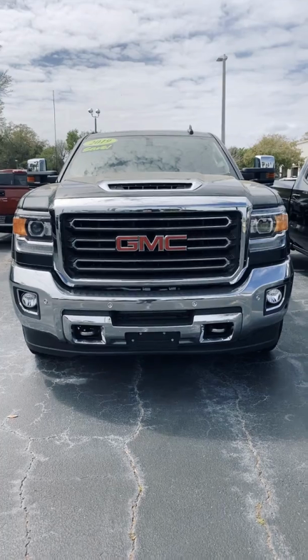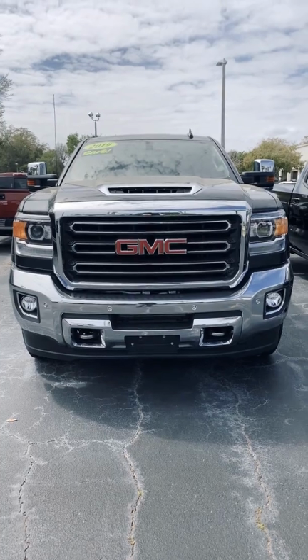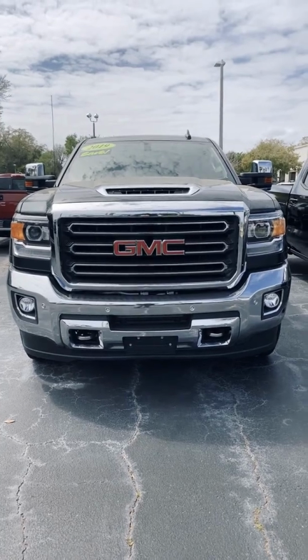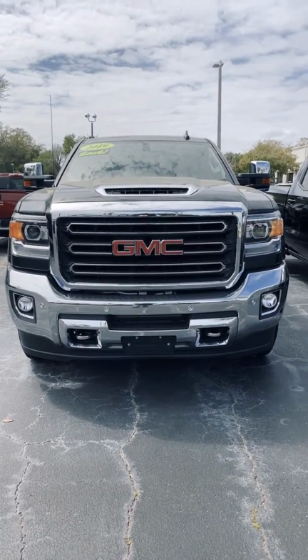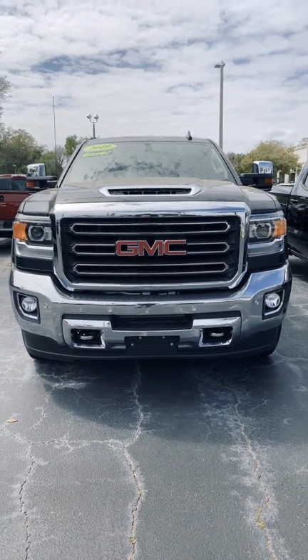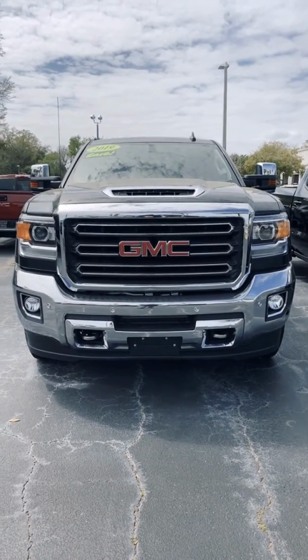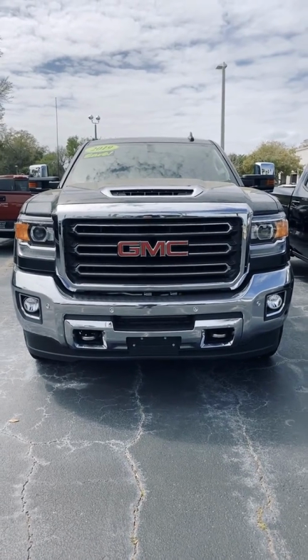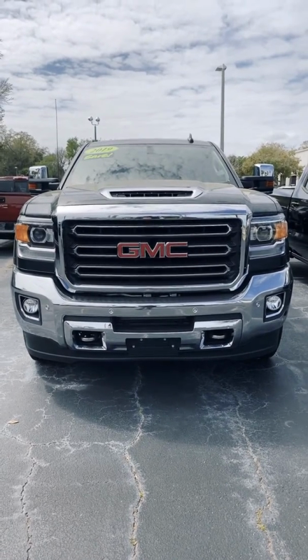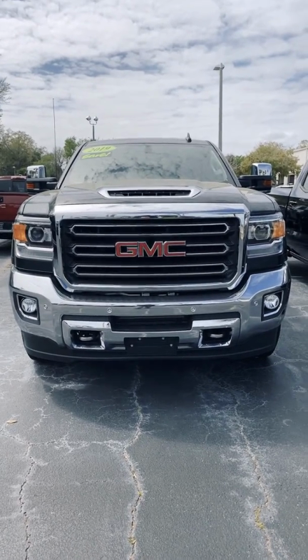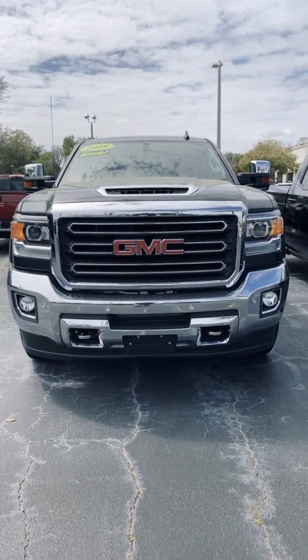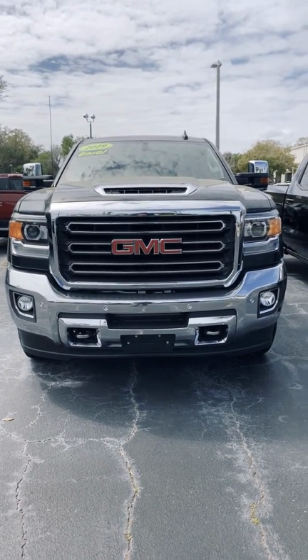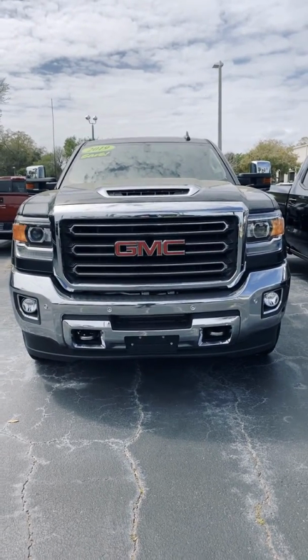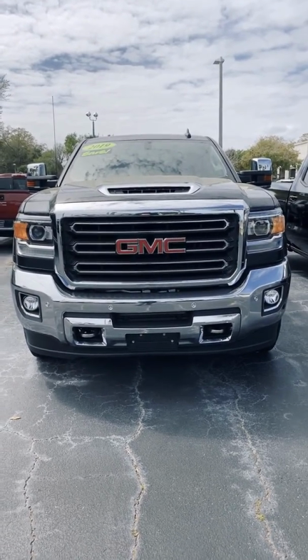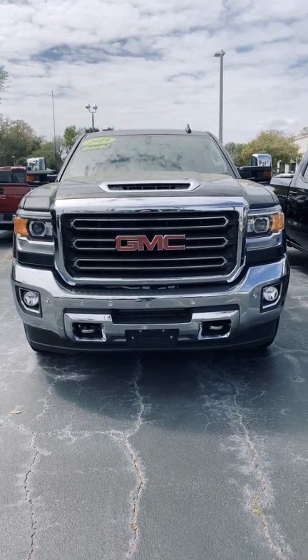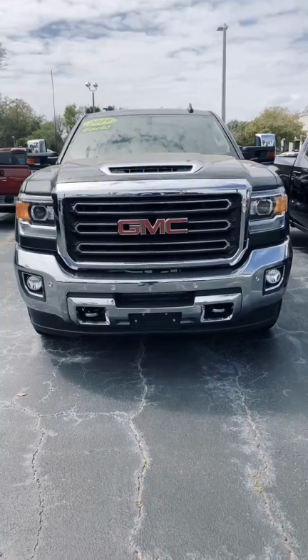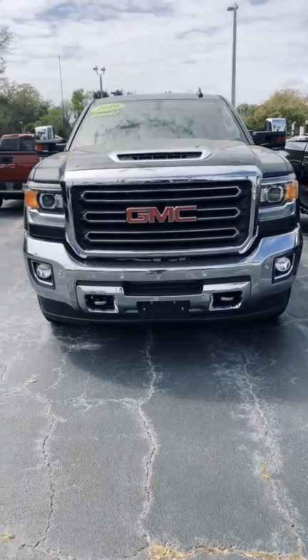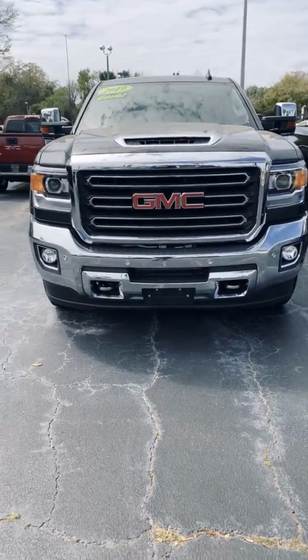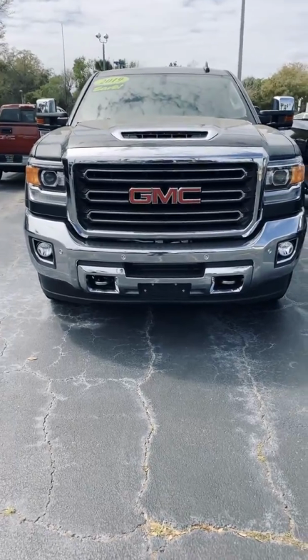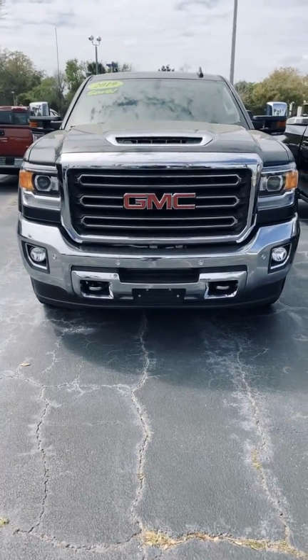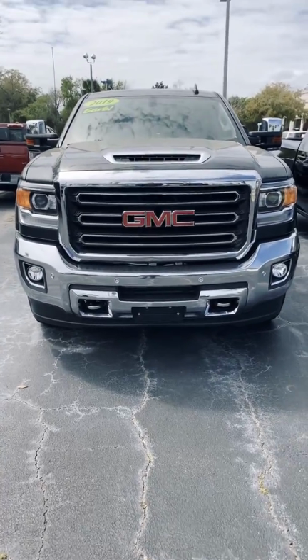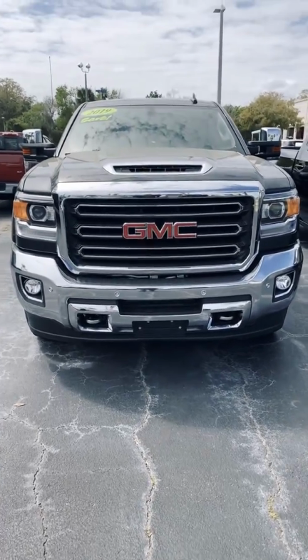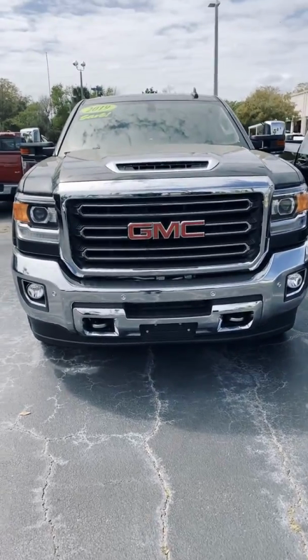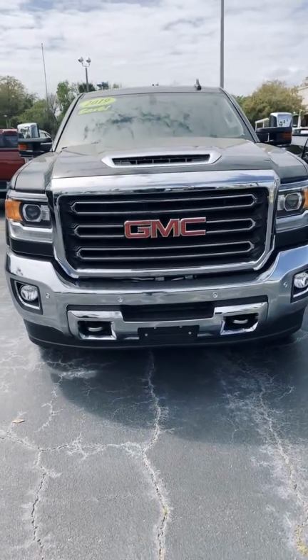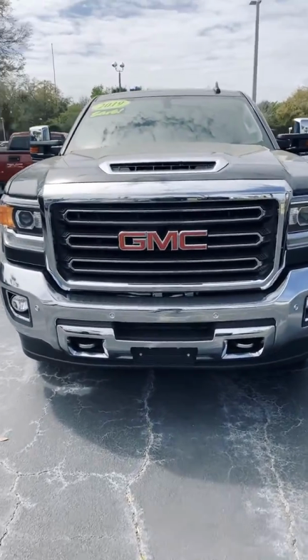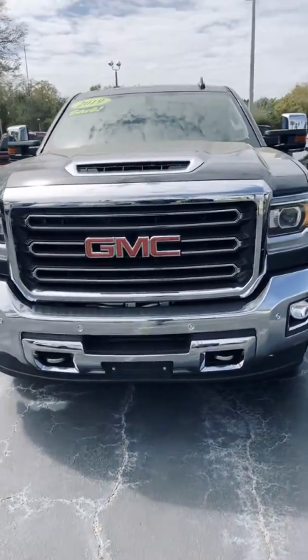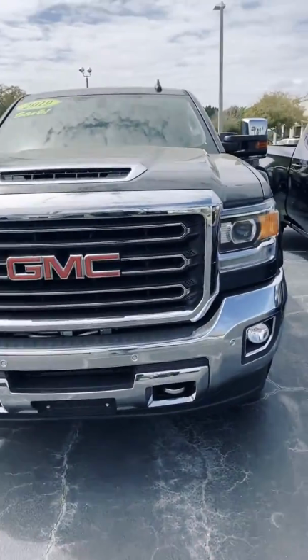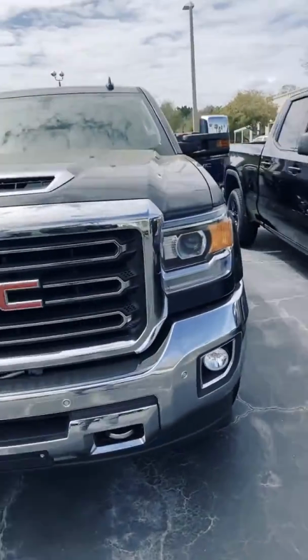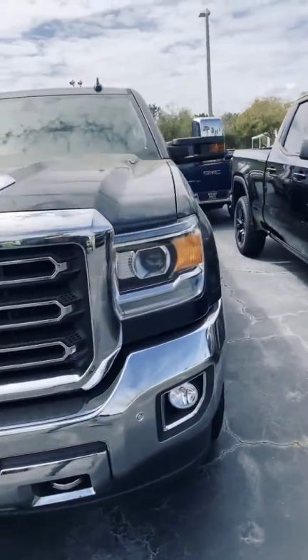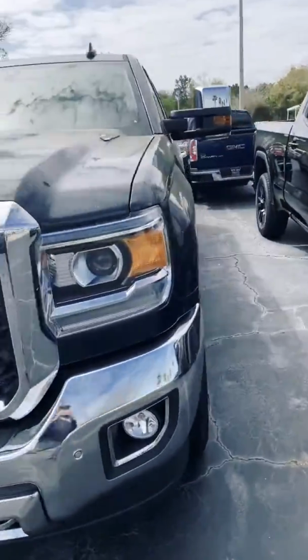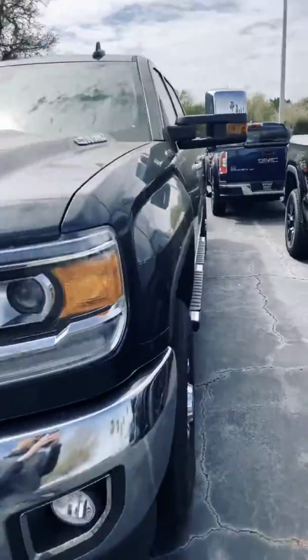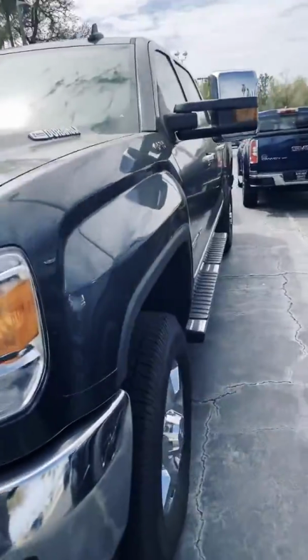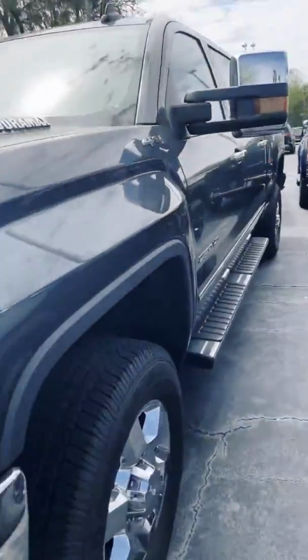Good afternoon. This is Brett Zucker at Ritchie Cadillac Buick GMC, and right in front of me is our 2019 GMC 2500 HD. This model is the SLT.